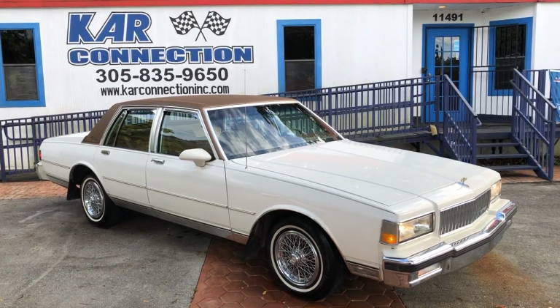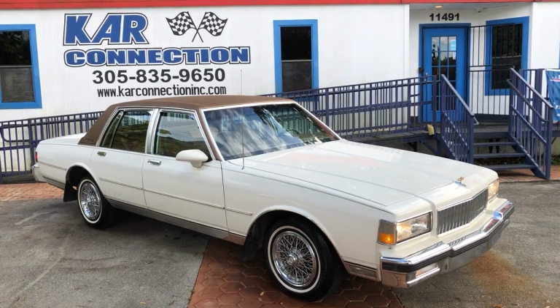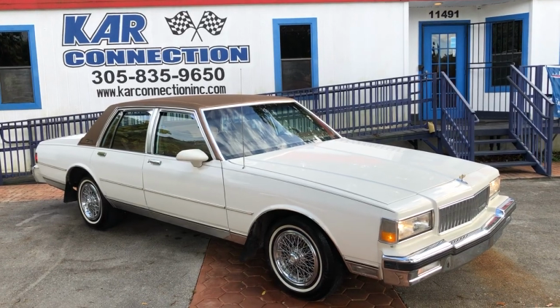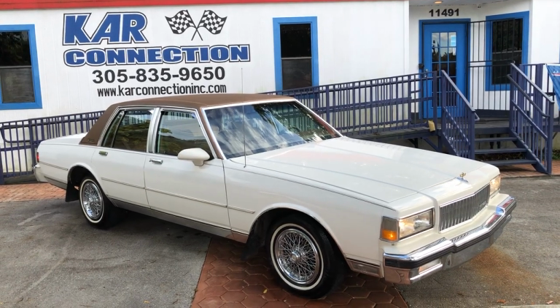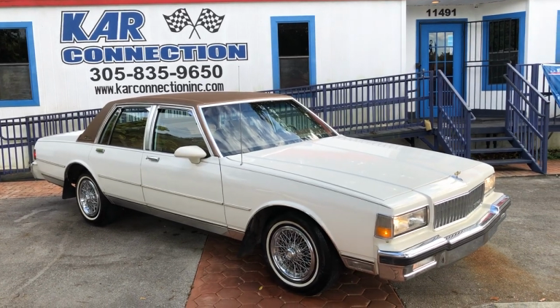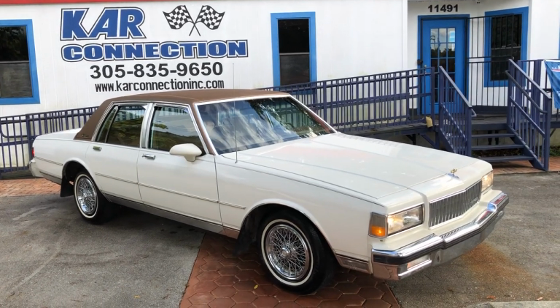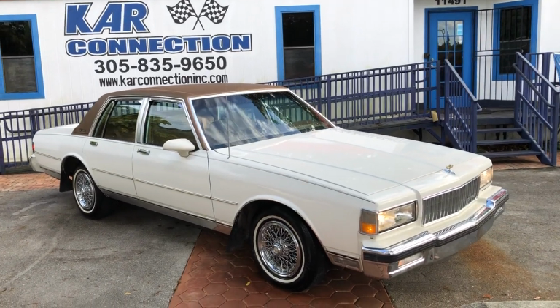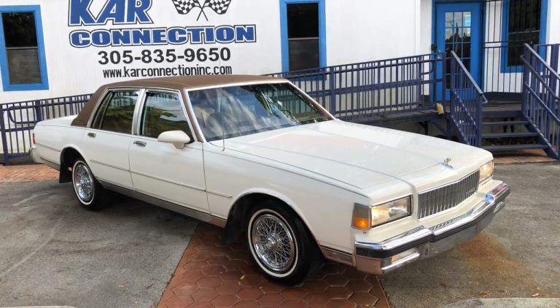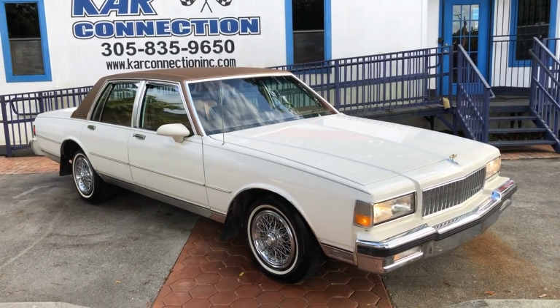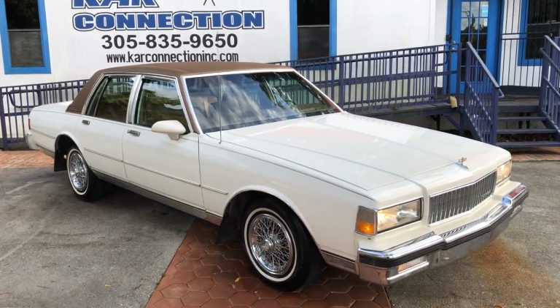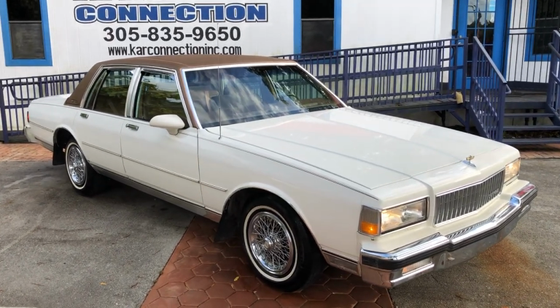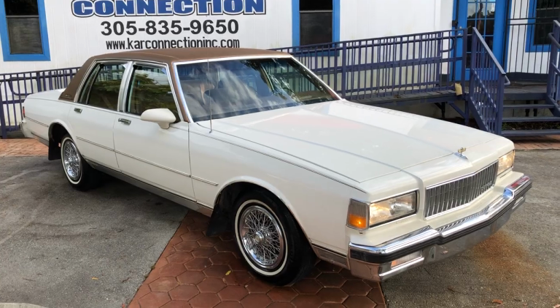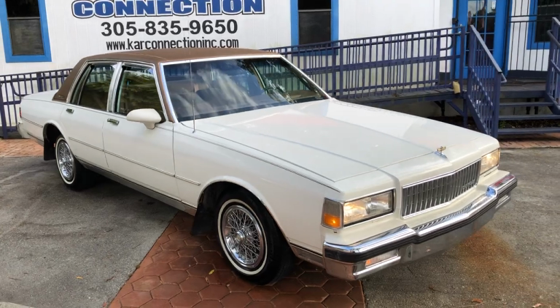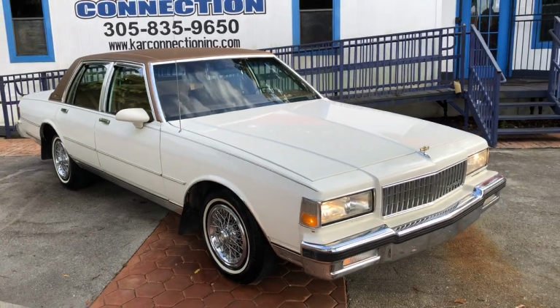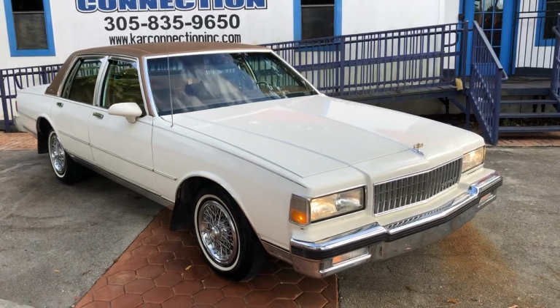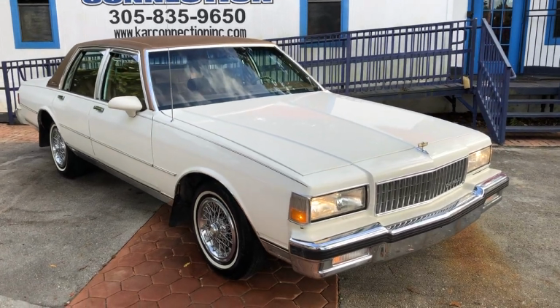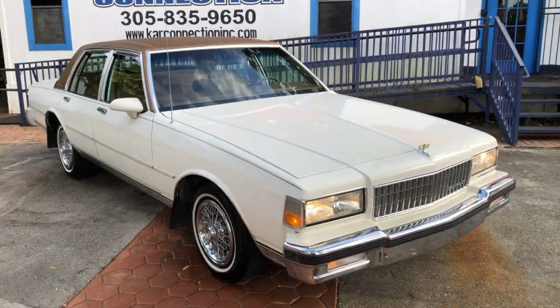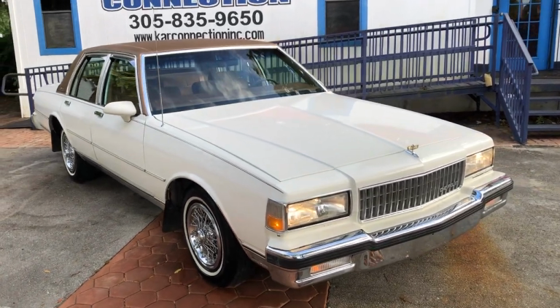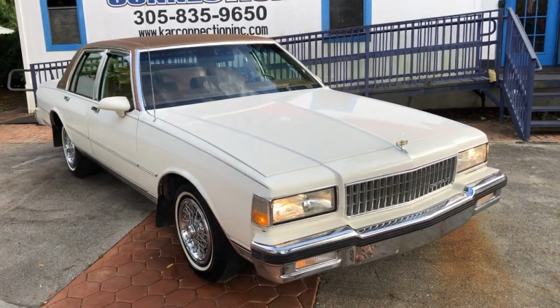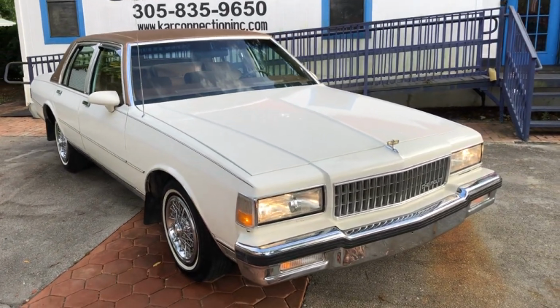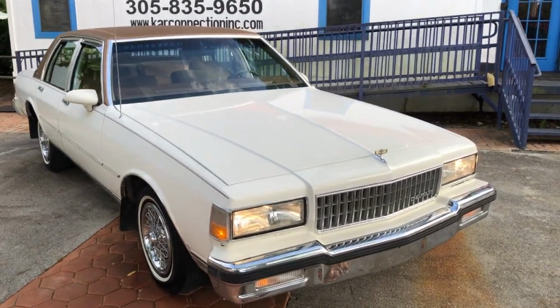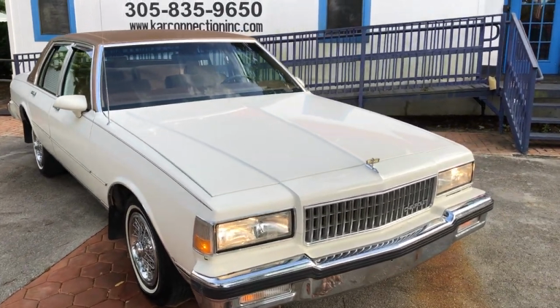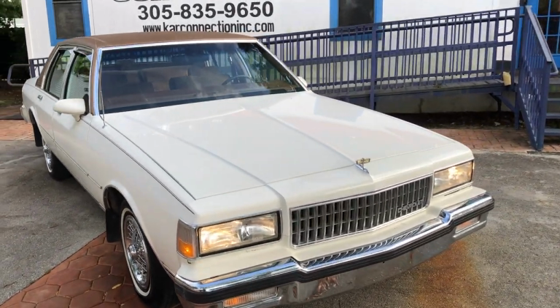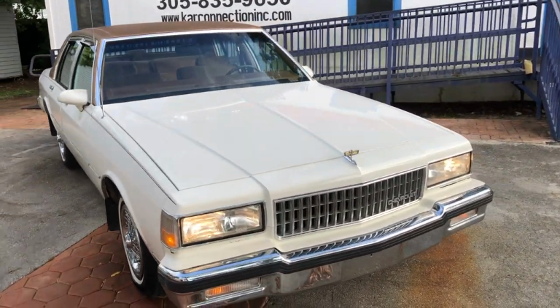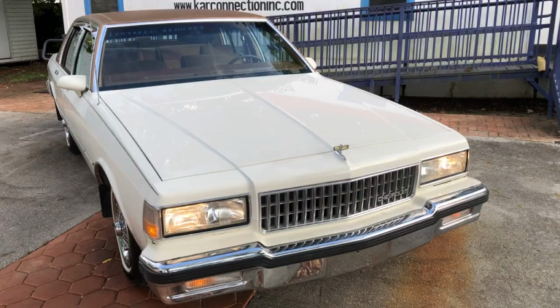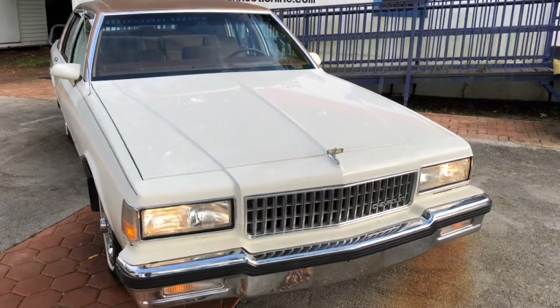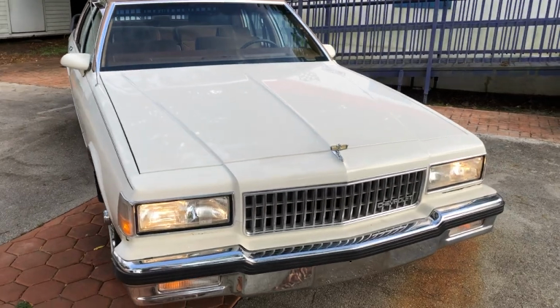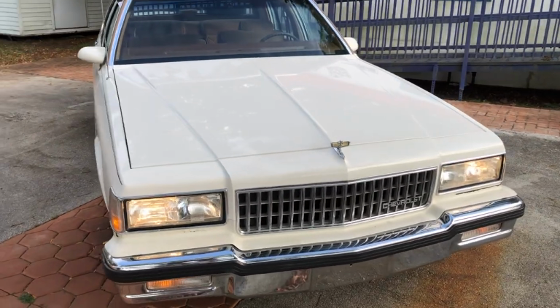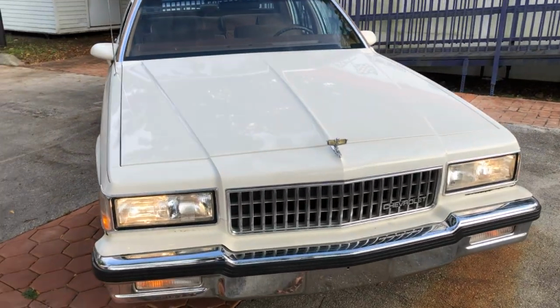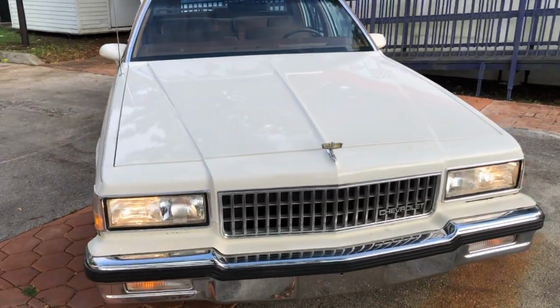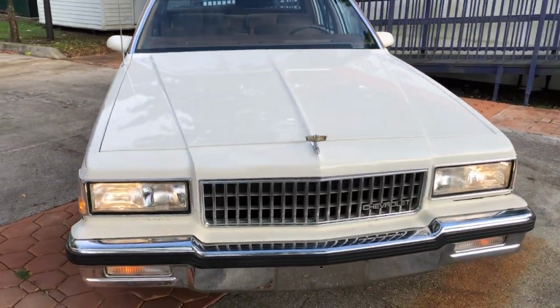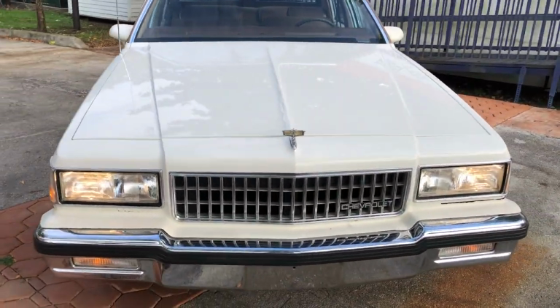1989 Chevrolet Caprice Brougham. It's a highly desirable, very rare white with a tan interior. This one's got the gold top on it. It is an original top — it's a rare color.